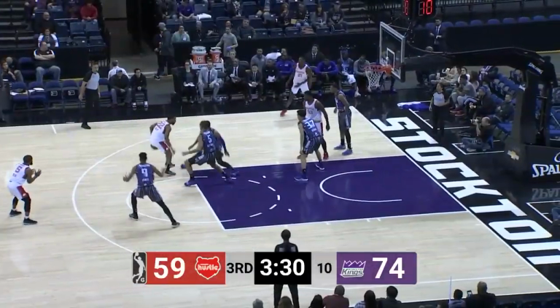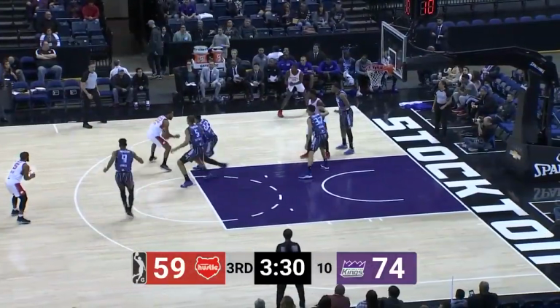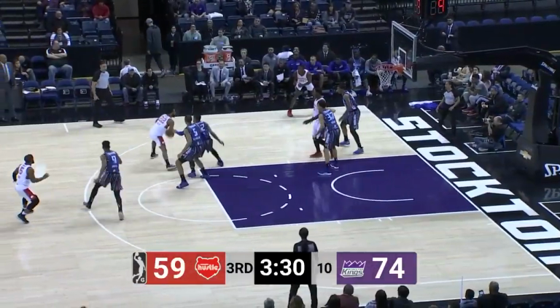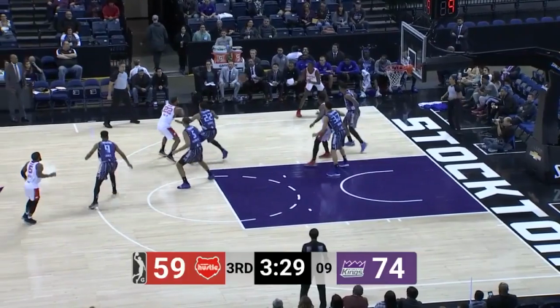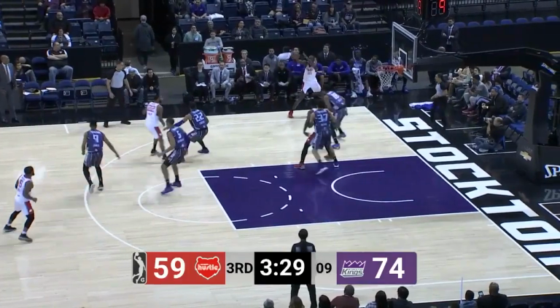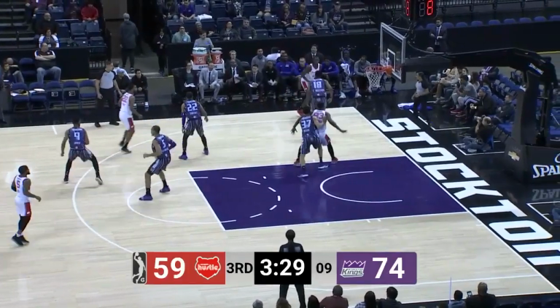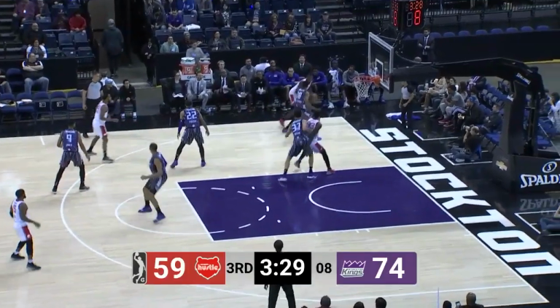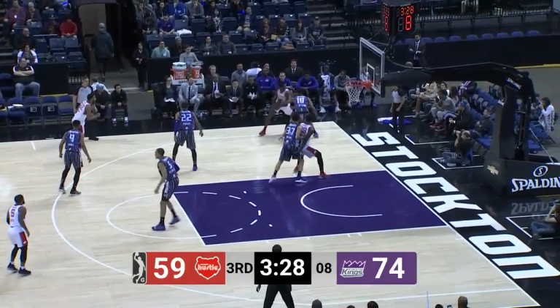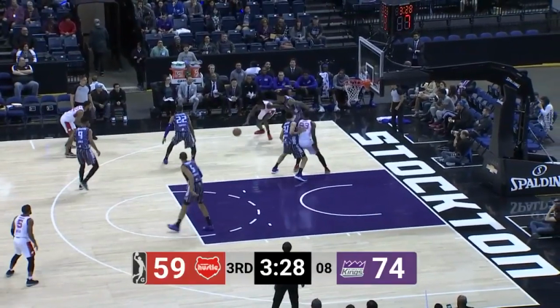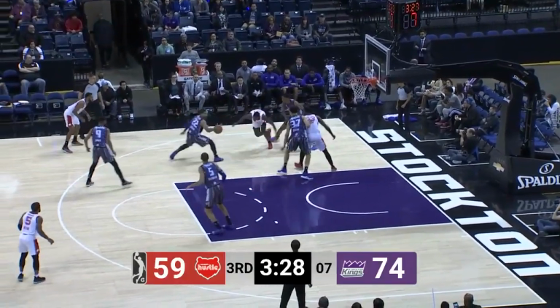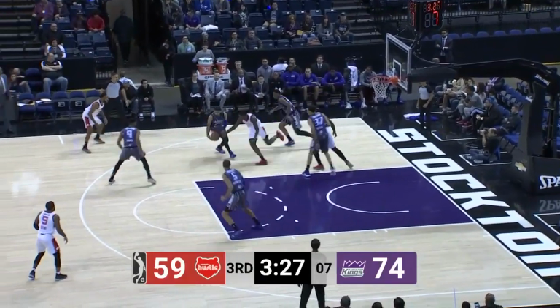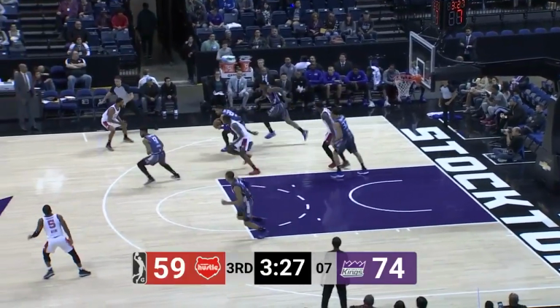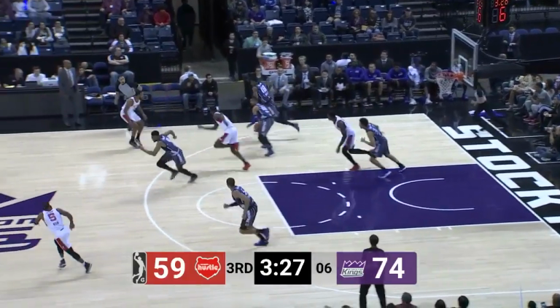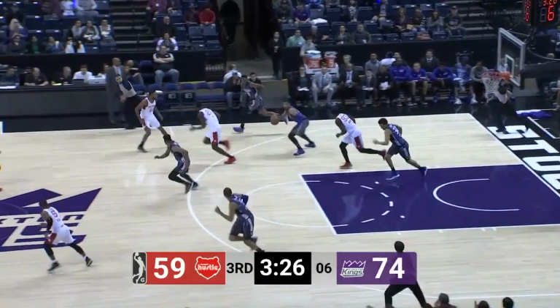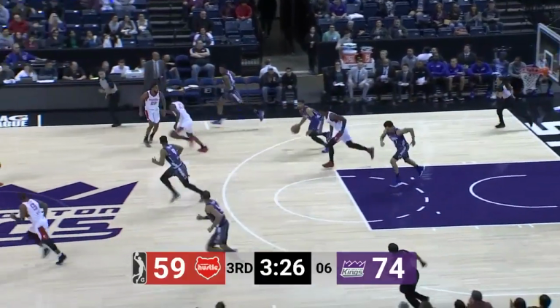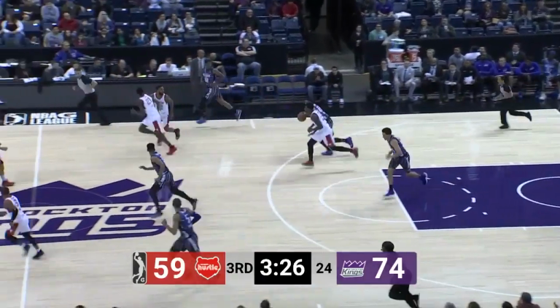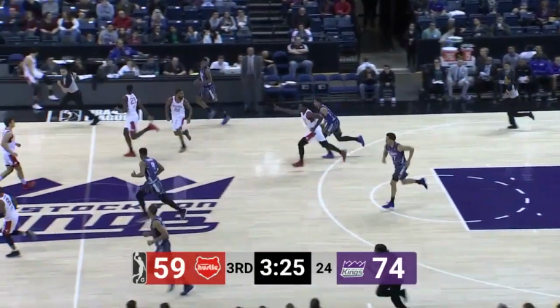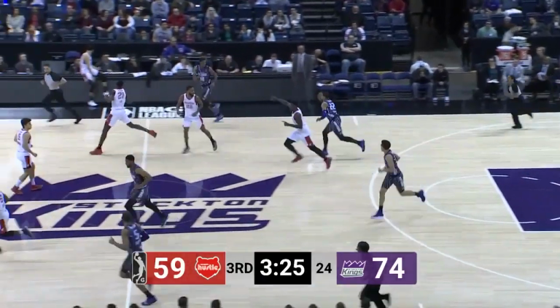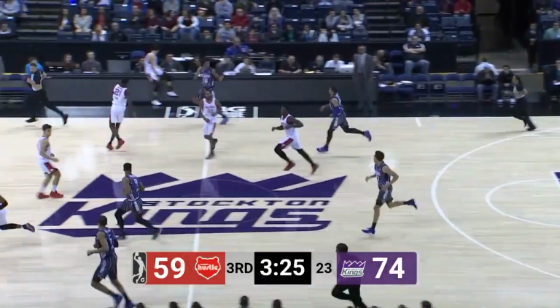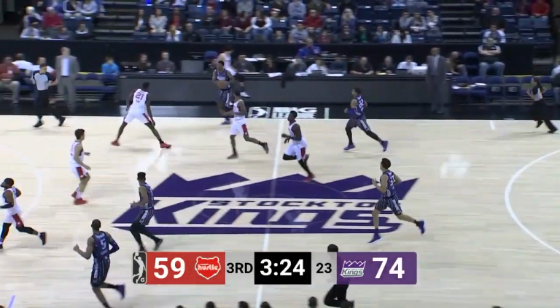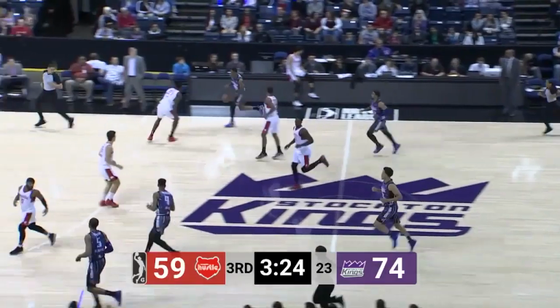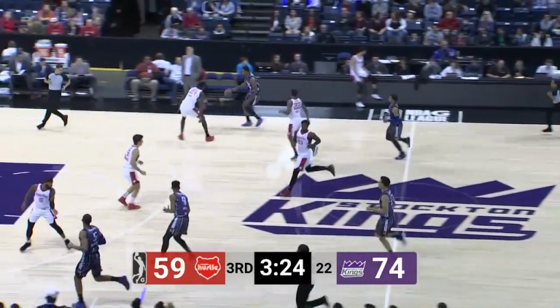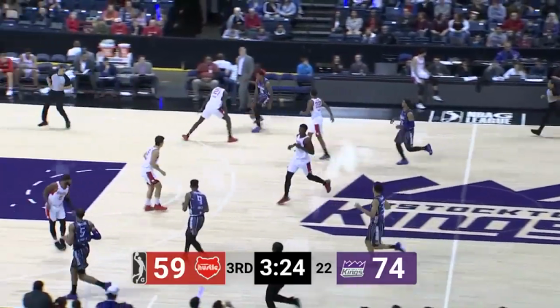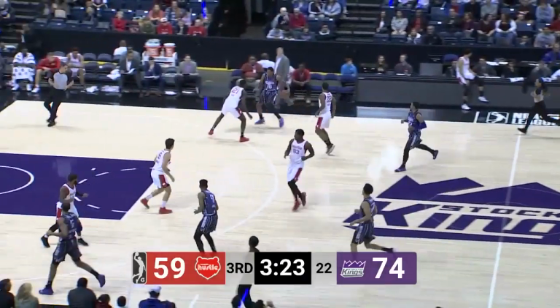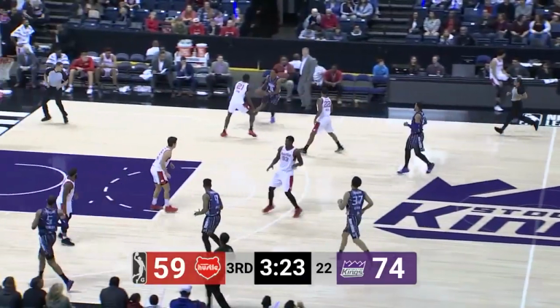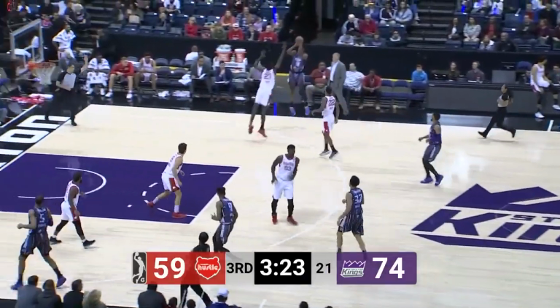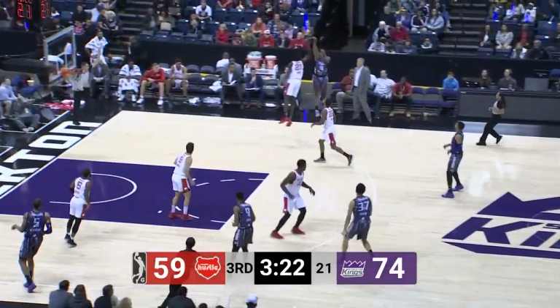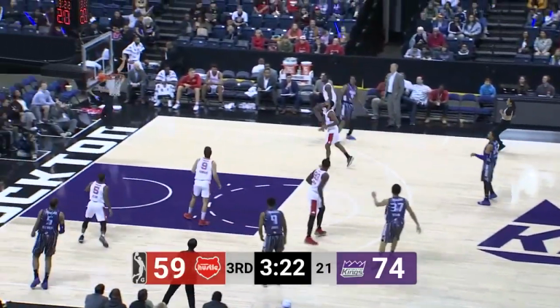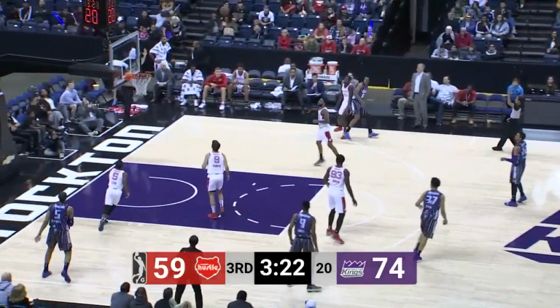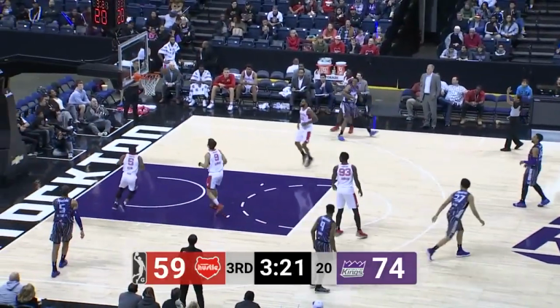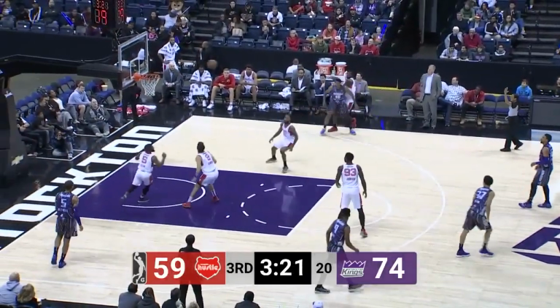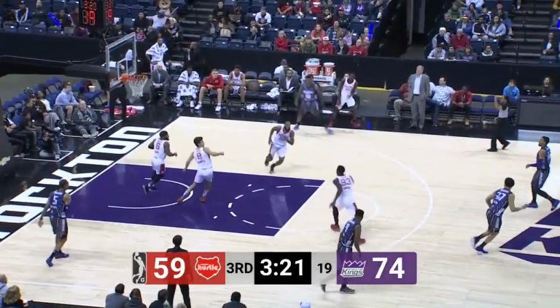Gabriel comes up with a nice strip, good defense by Stockton, and Troy Williams will slow it down. Look at that on-ball defense. You had Gabe Vincent with on-ball defense and then Cam Reynolds just shuffling over to help, letting his guy know he's there.